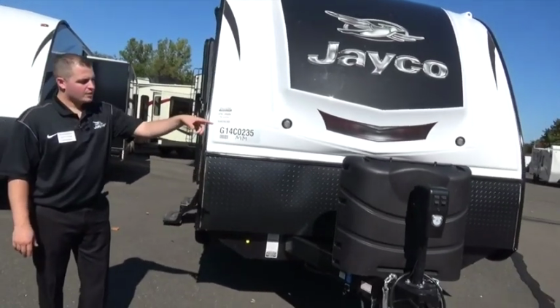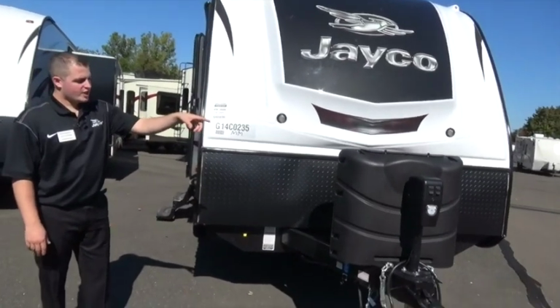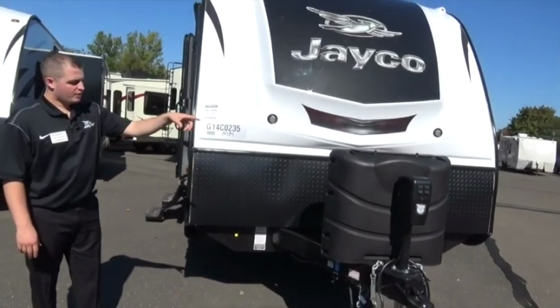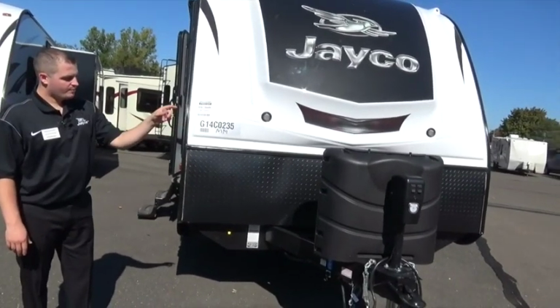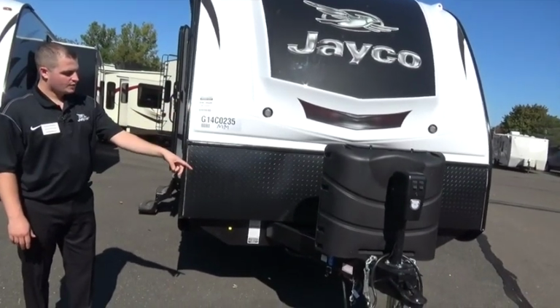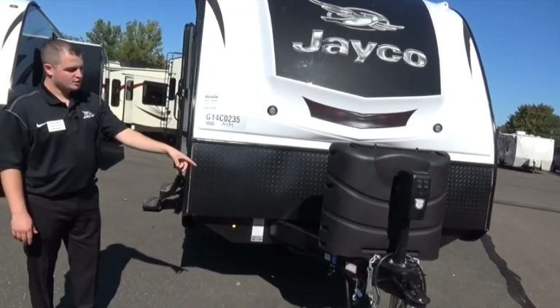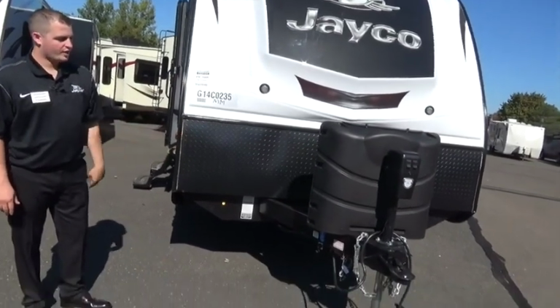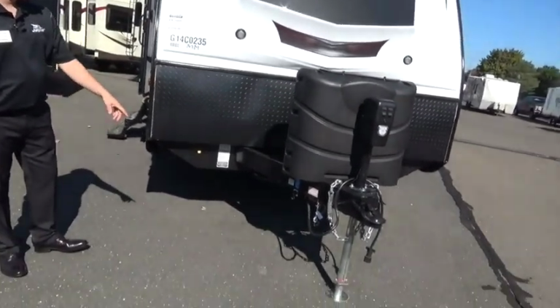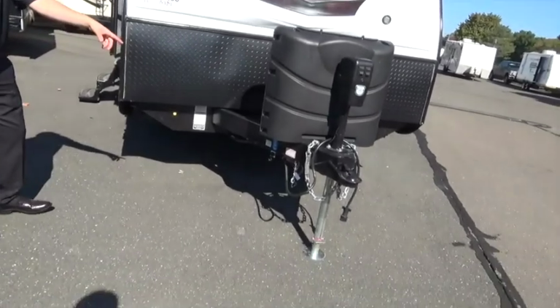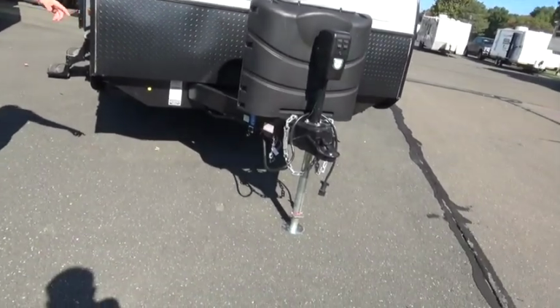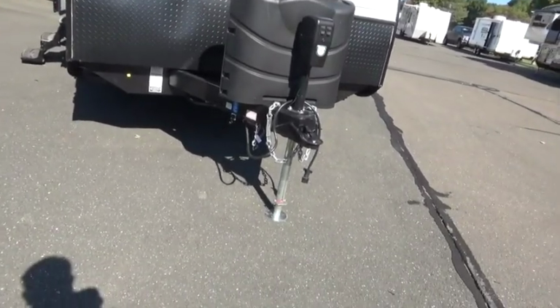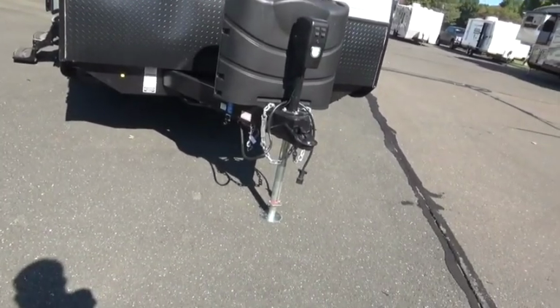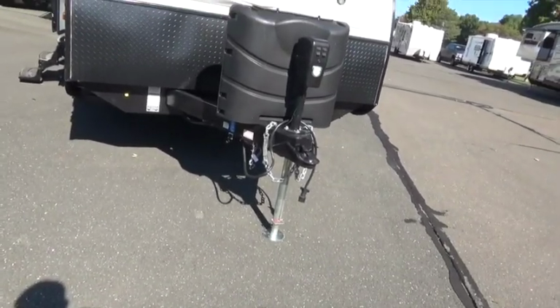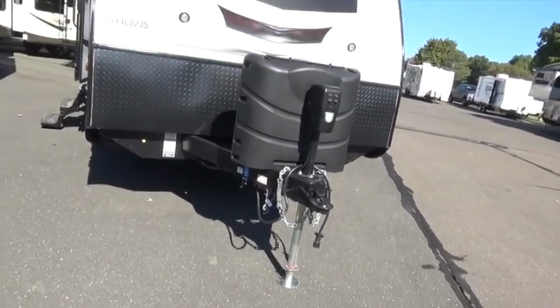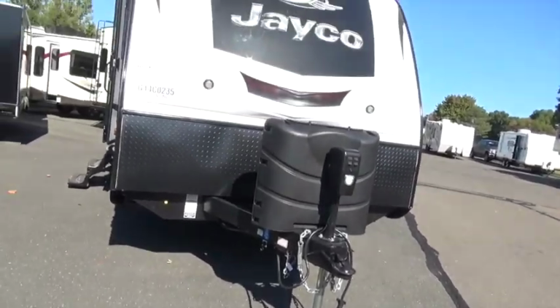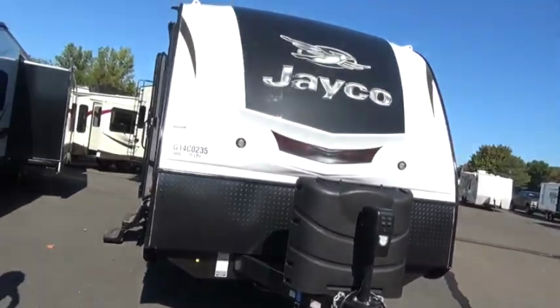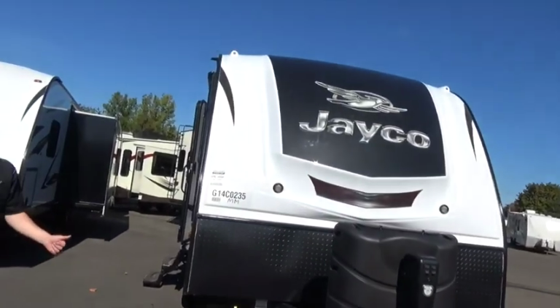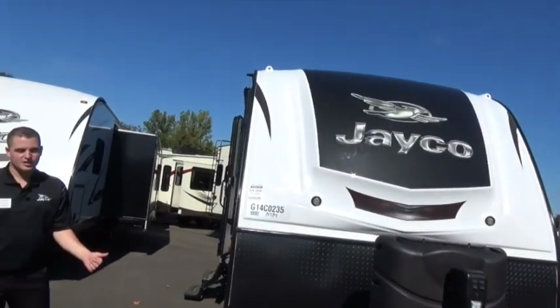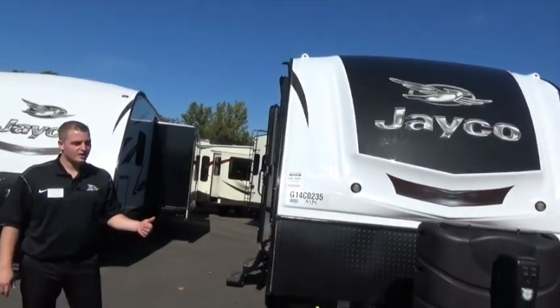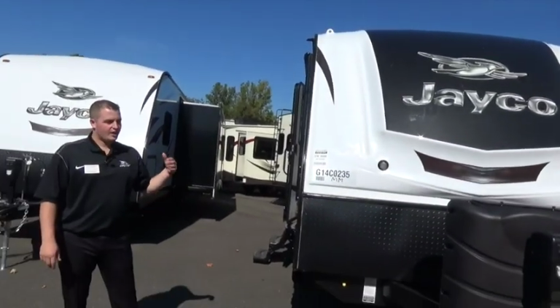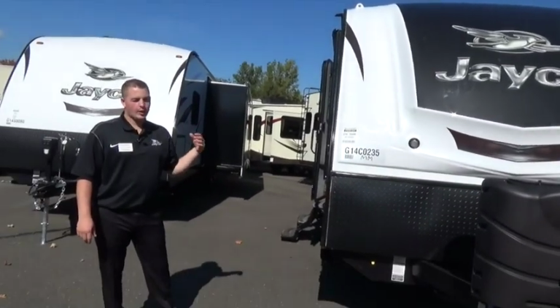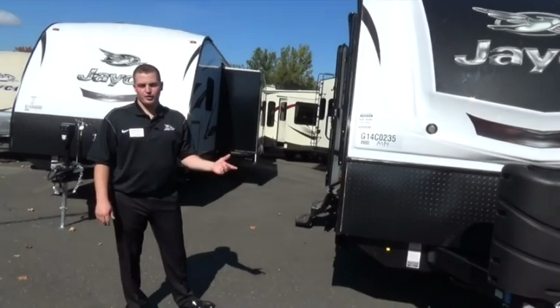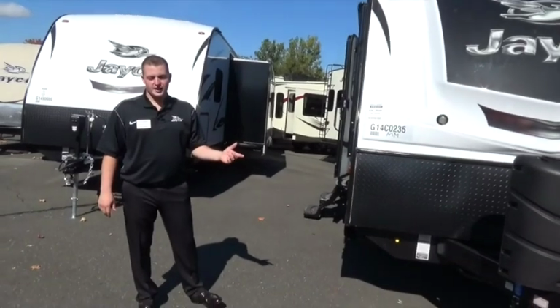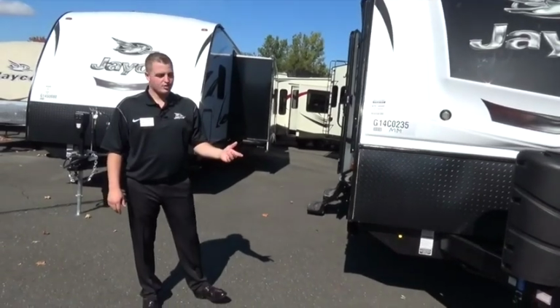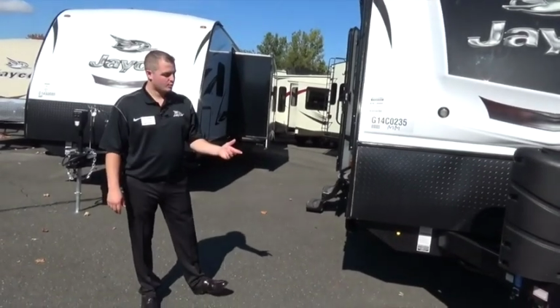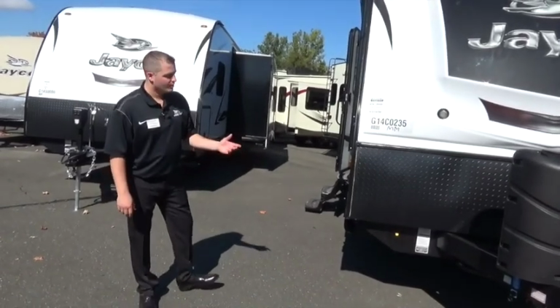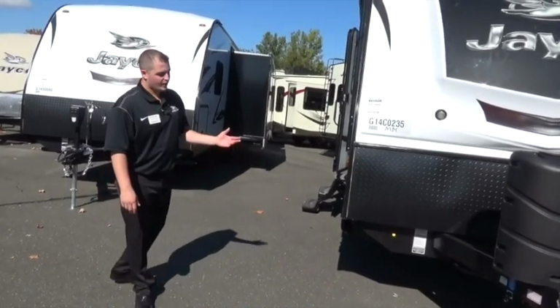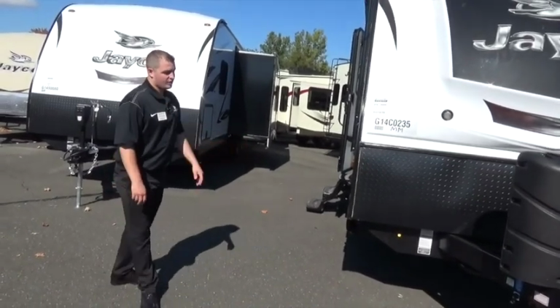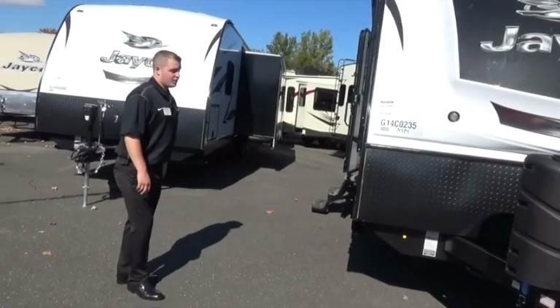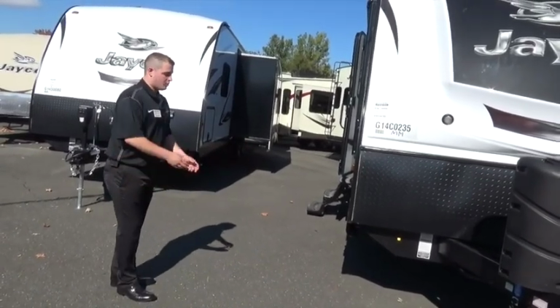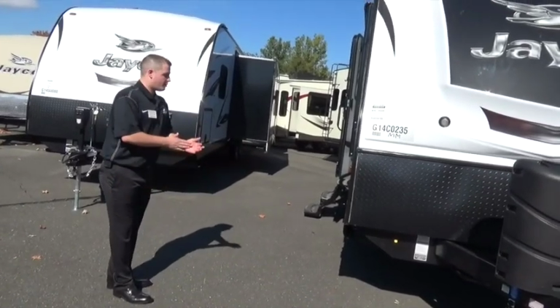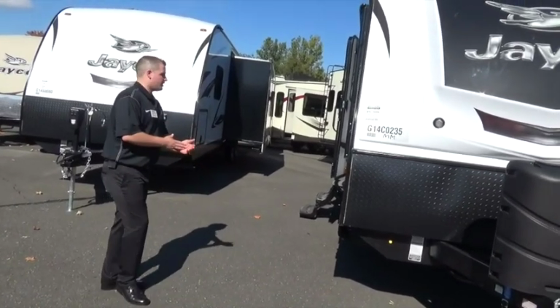Power tongue jack up front here. We are solar ready — there's a plug right down under the propane that will allow us to plug in a solar panel and keep that battery charged. We can go off the grid and get some electricity as well. Good to see it in the Whitehawk product here.